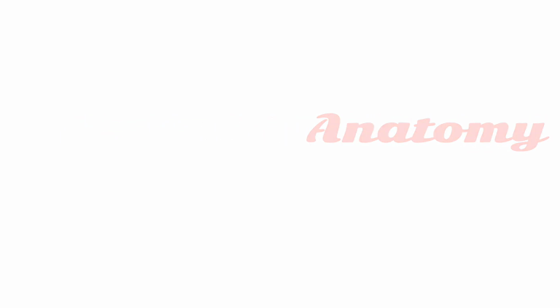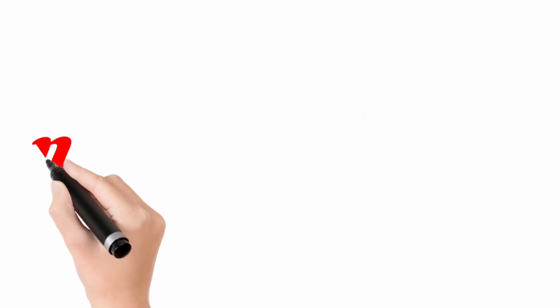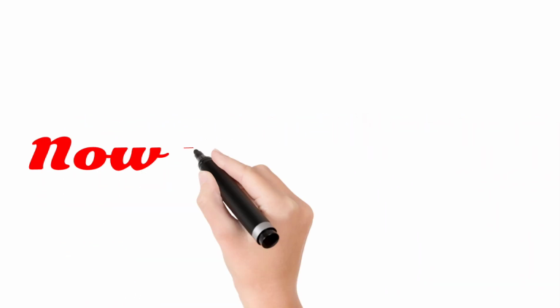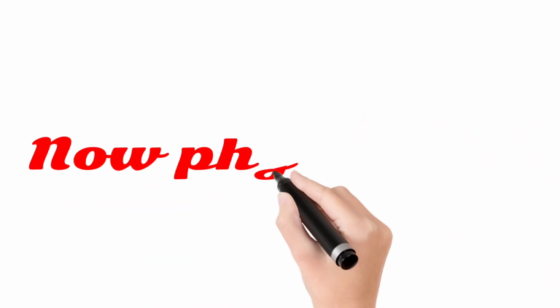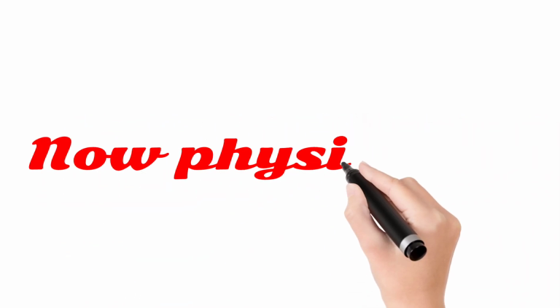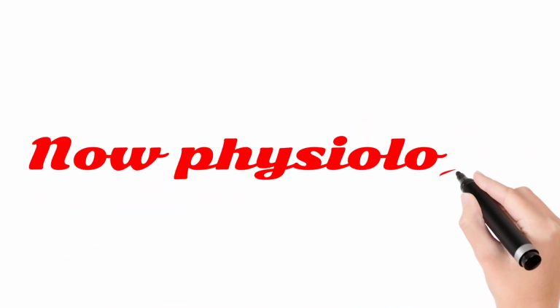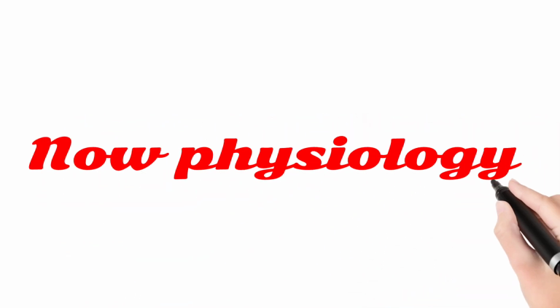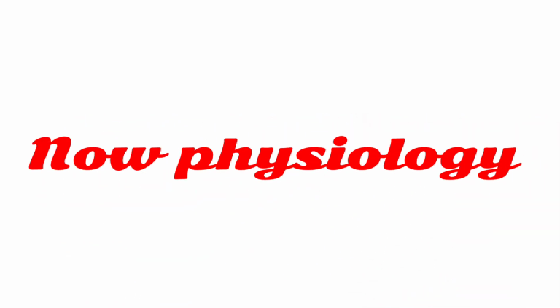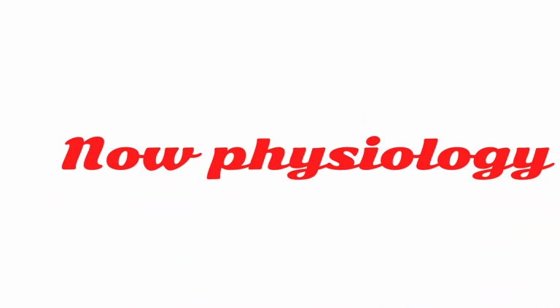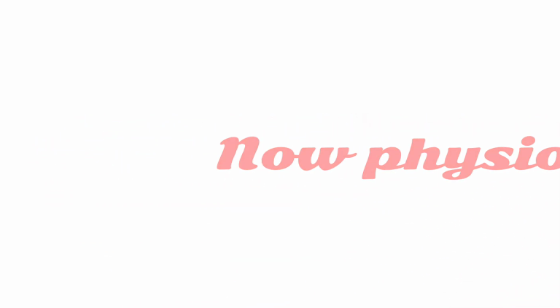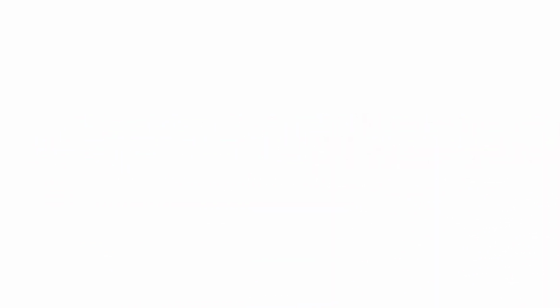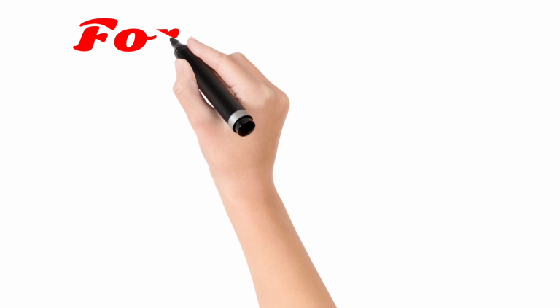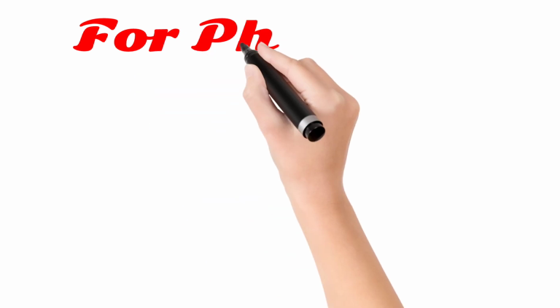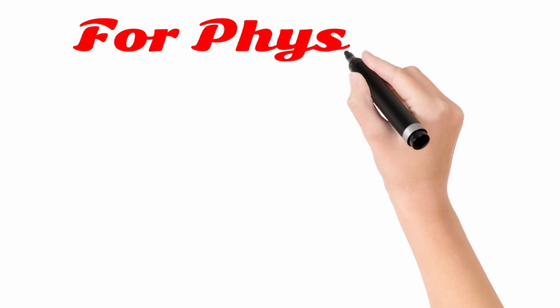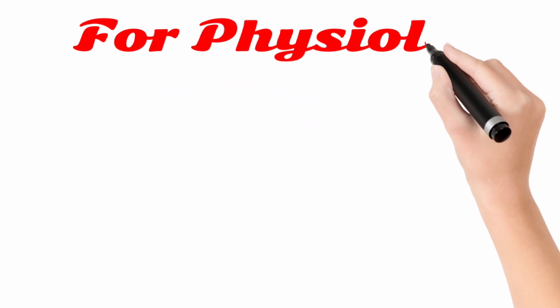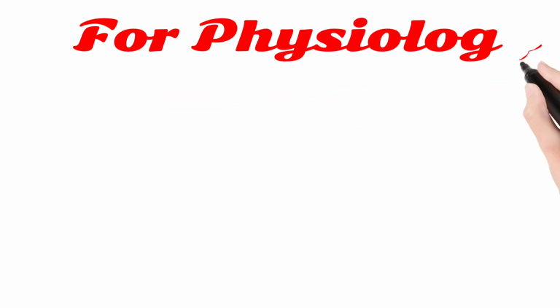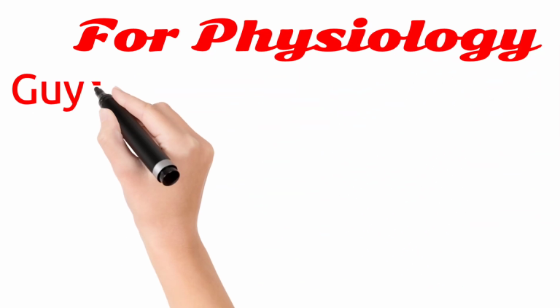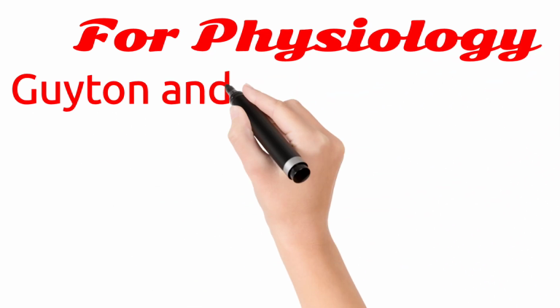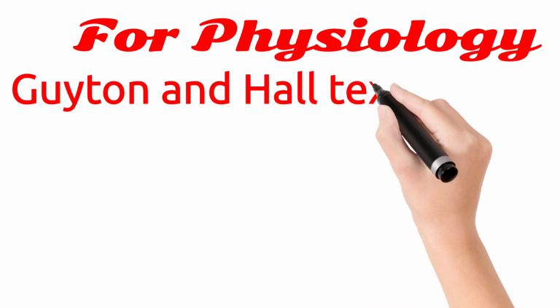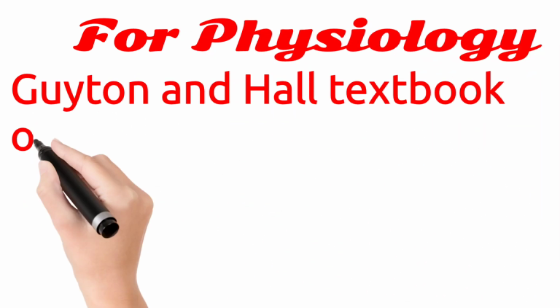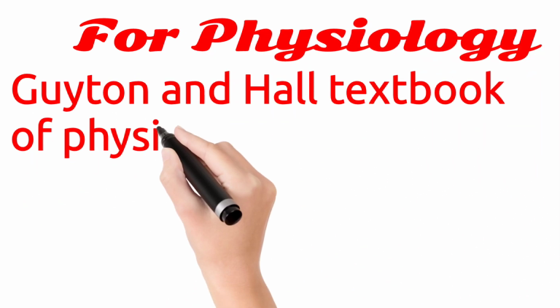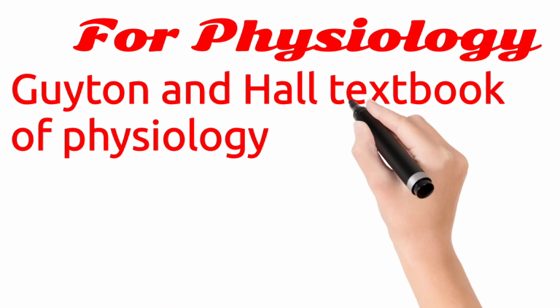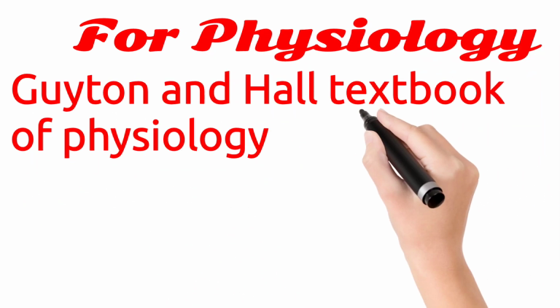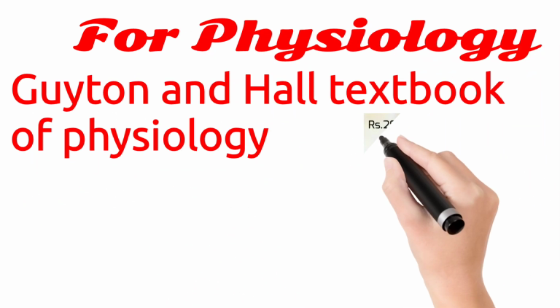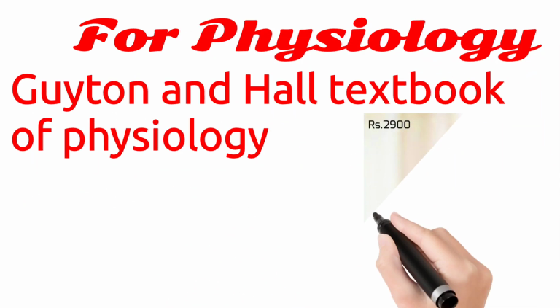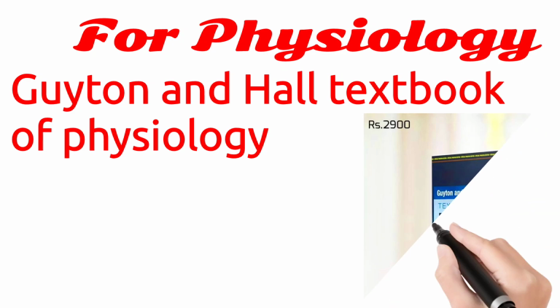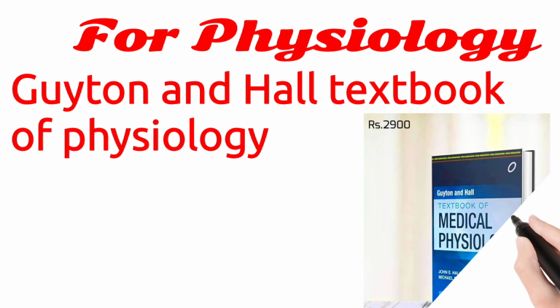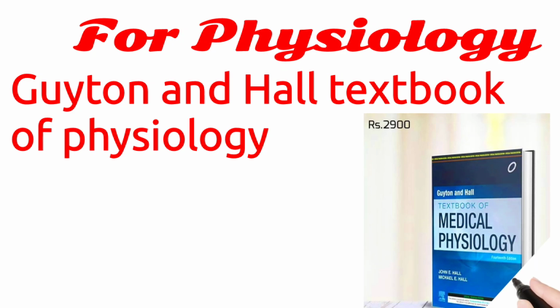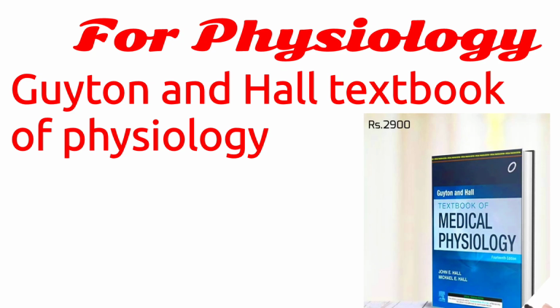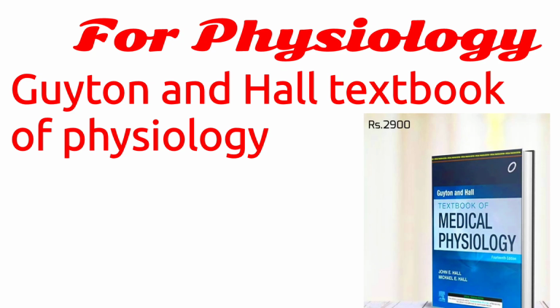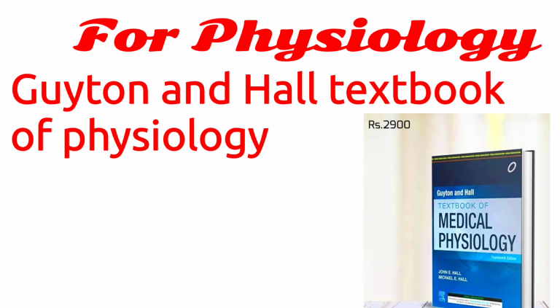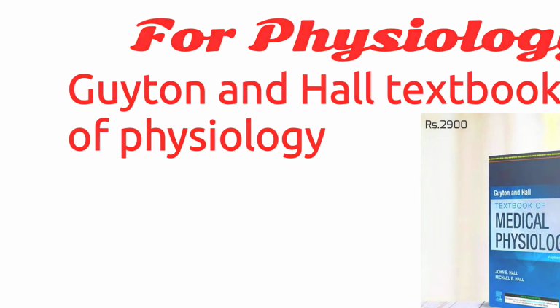Now let's know about Physiology. For Physiology, you must take Guyton and Hall Textbook of Physiology. You can see here.